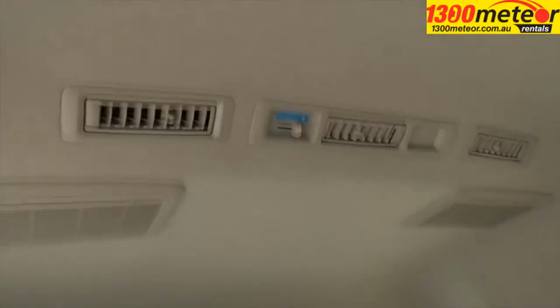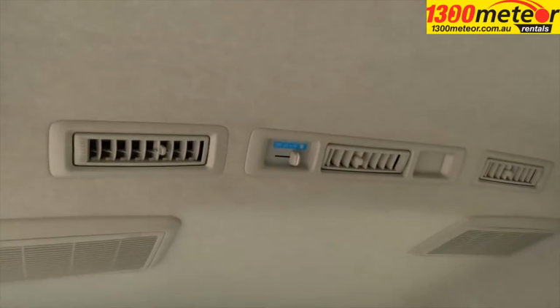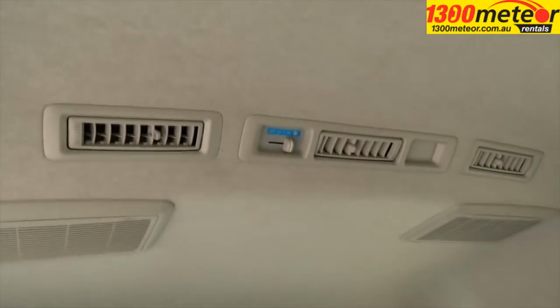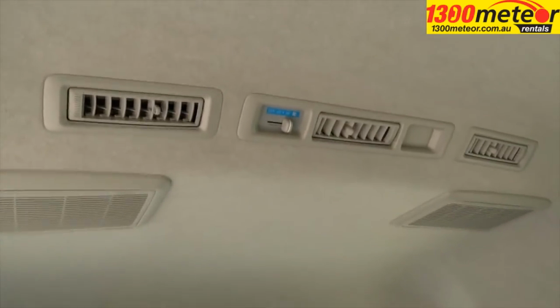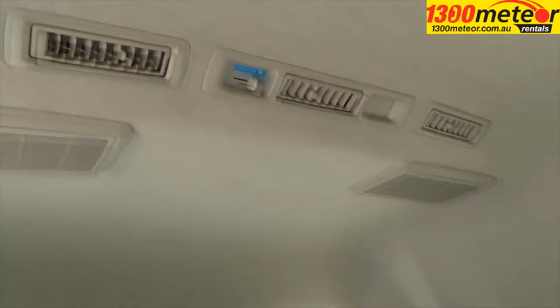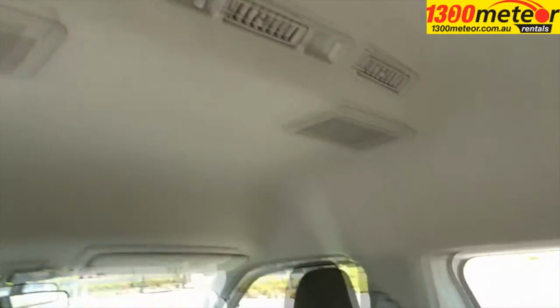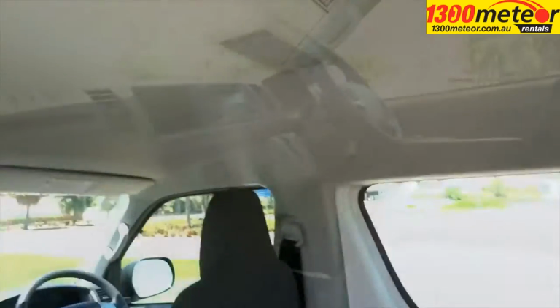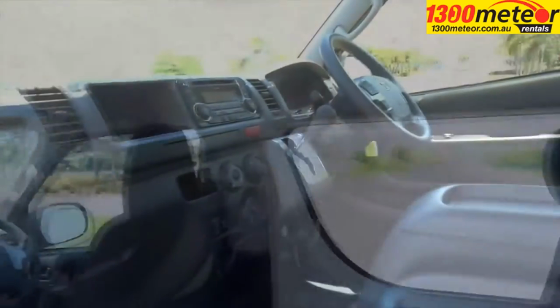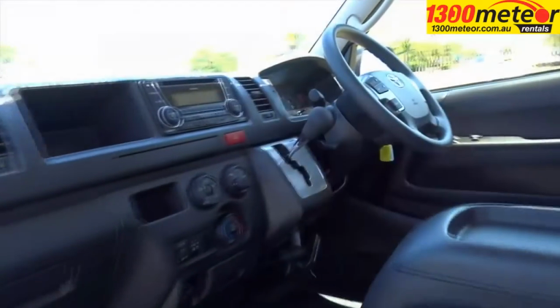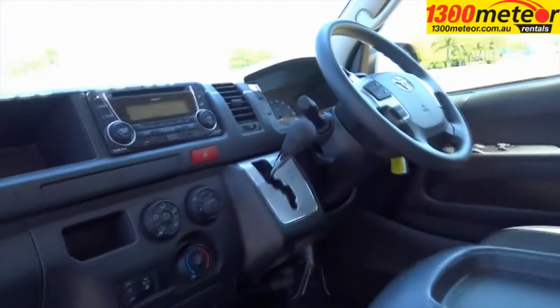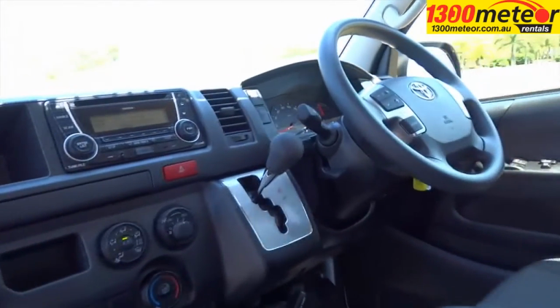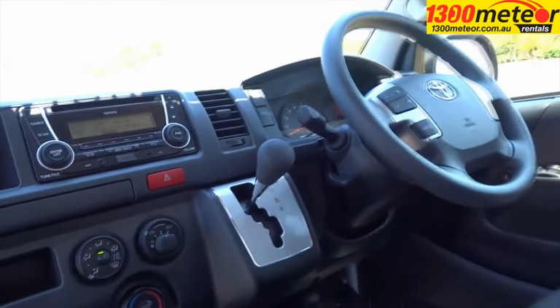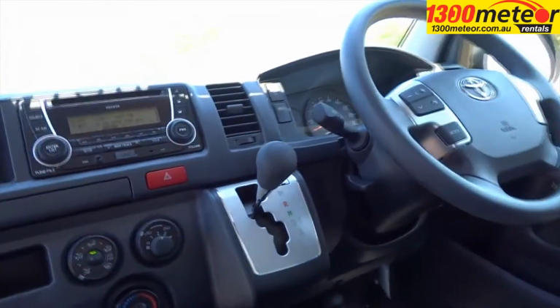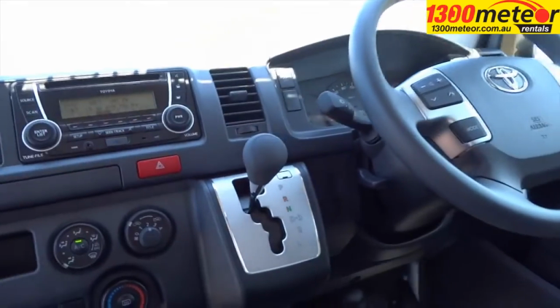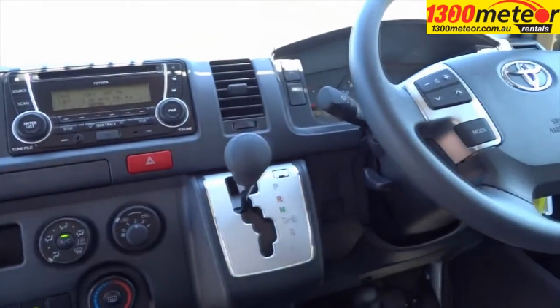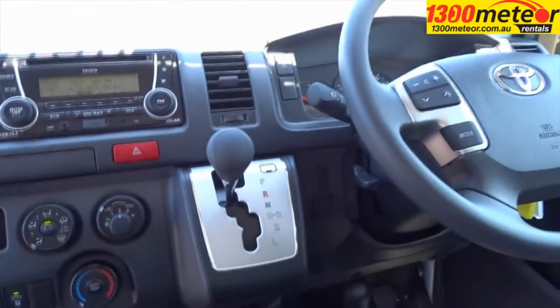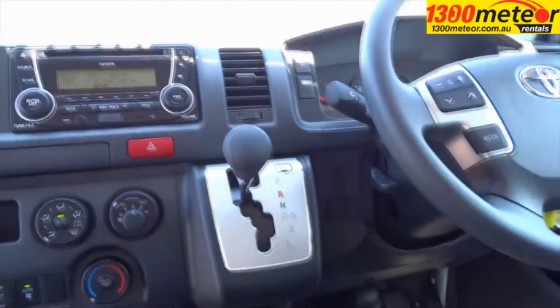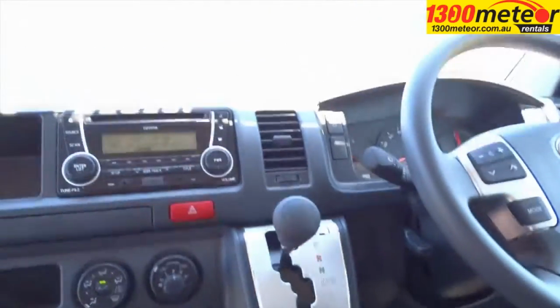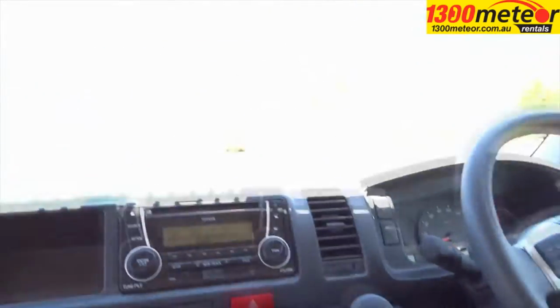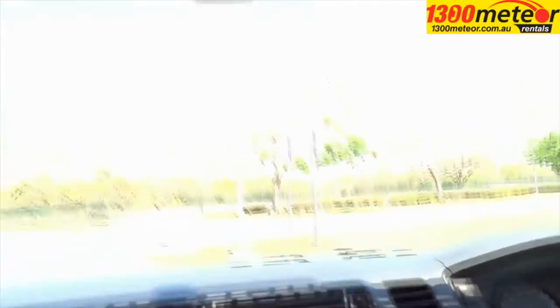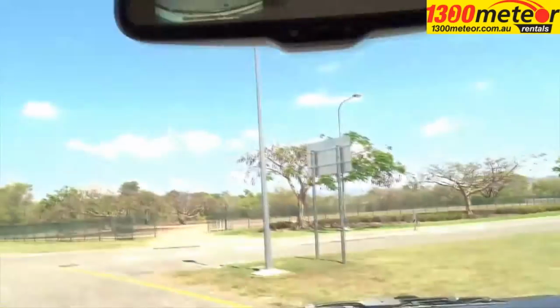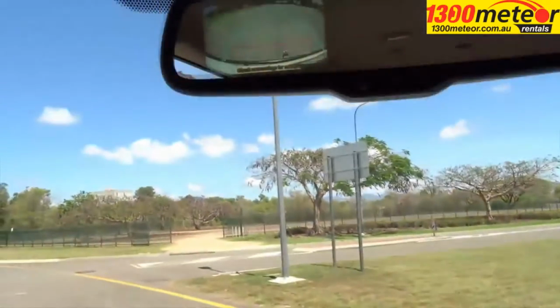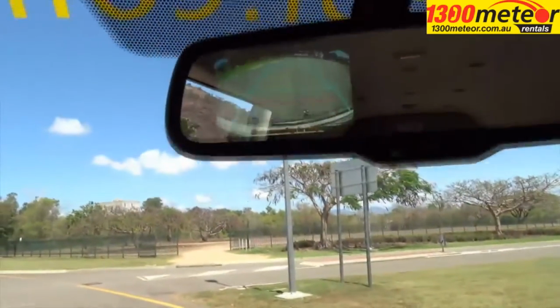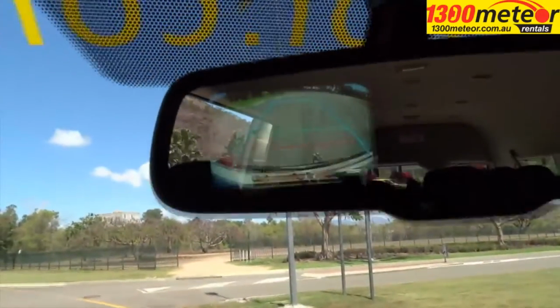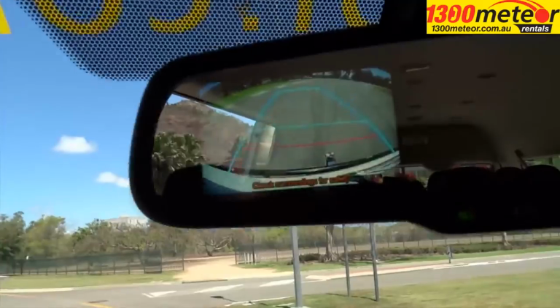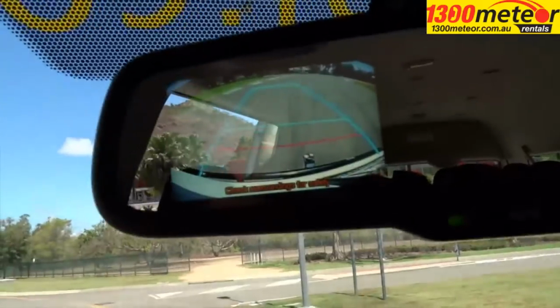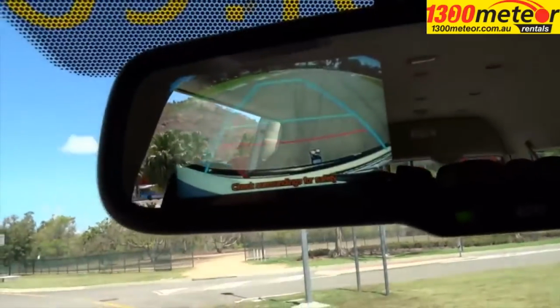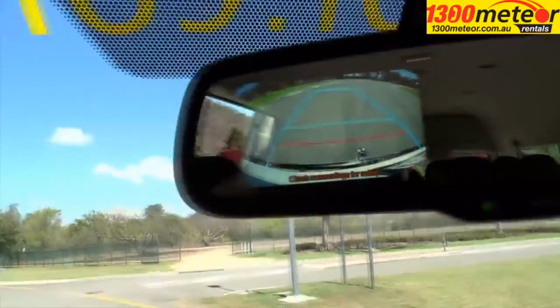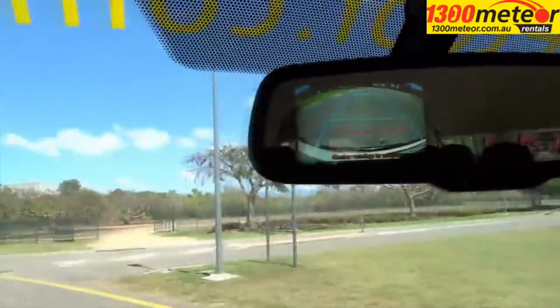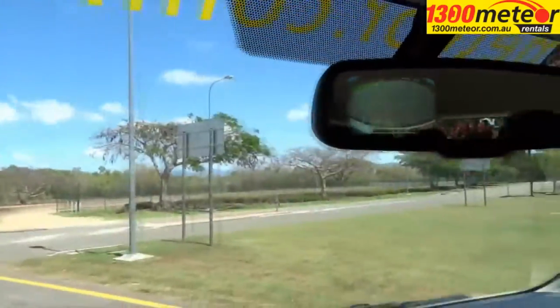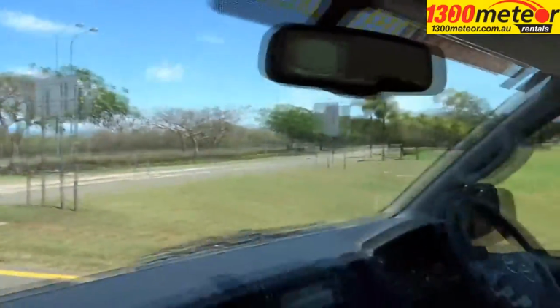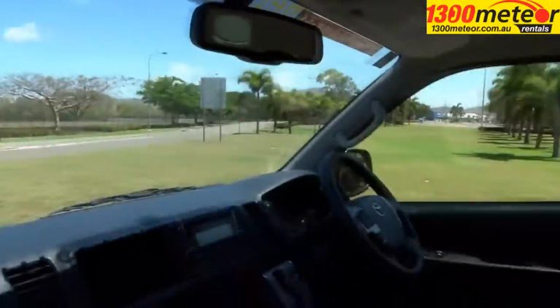The dual air conditioning provides a comfortable environment. A reversing camera makes backing up a breeze. Central locking, power steering, and a radio CD player are standard inclusions.